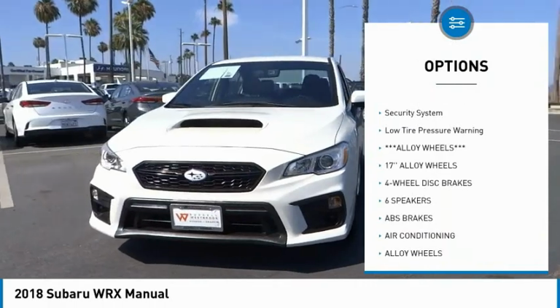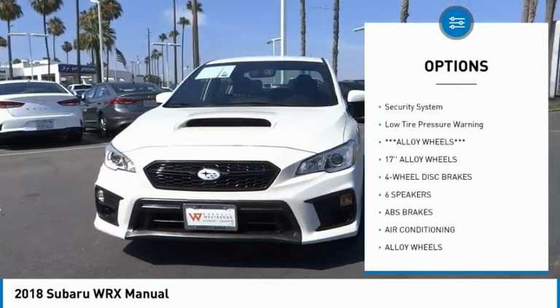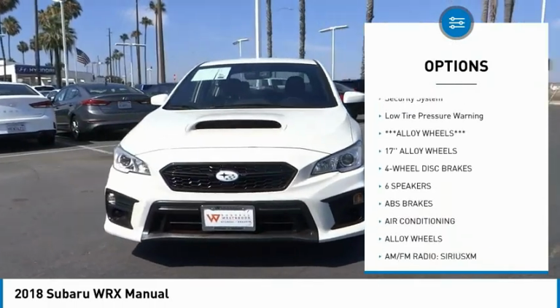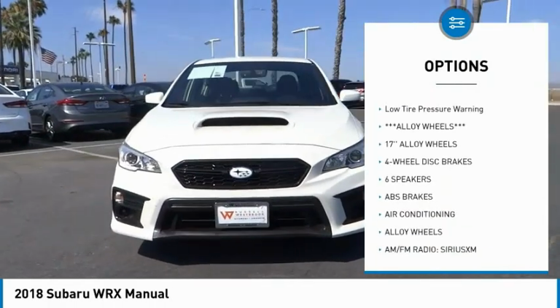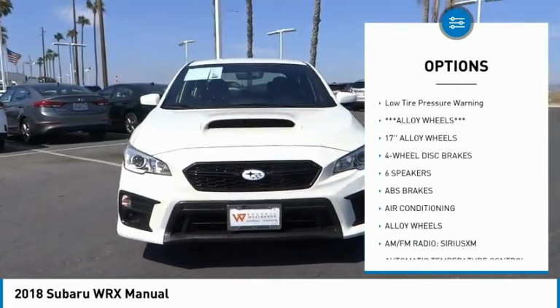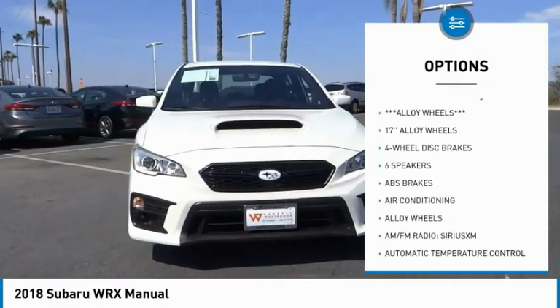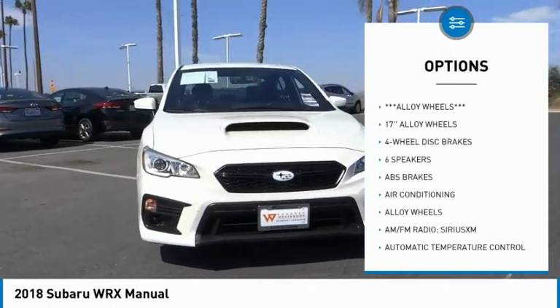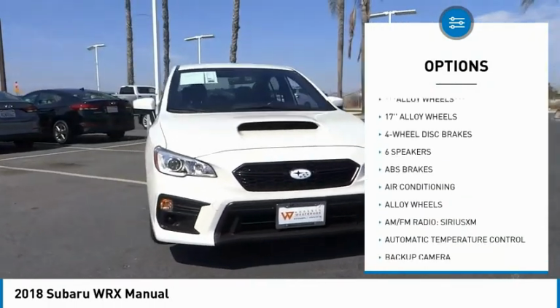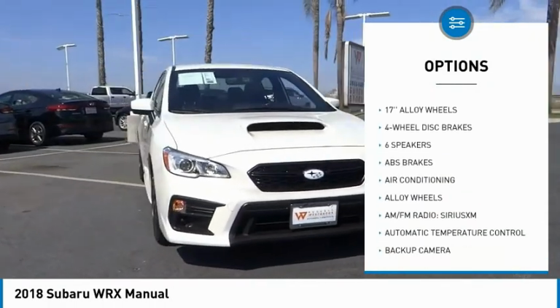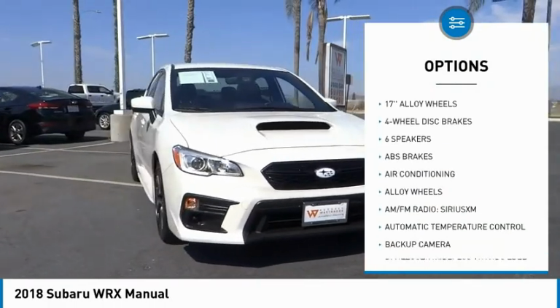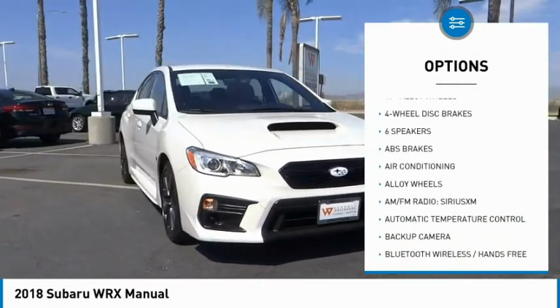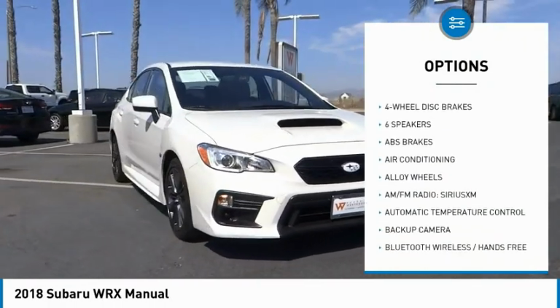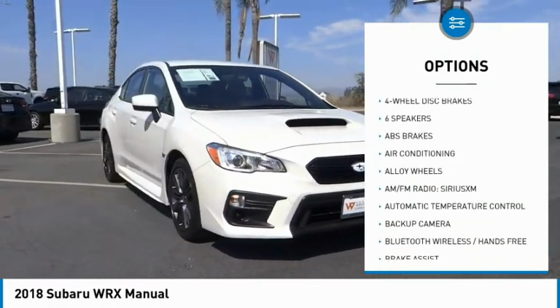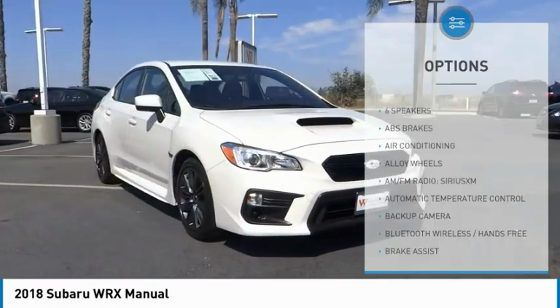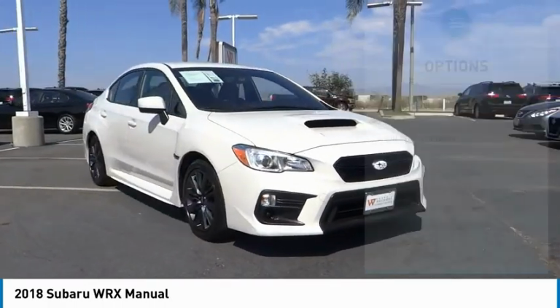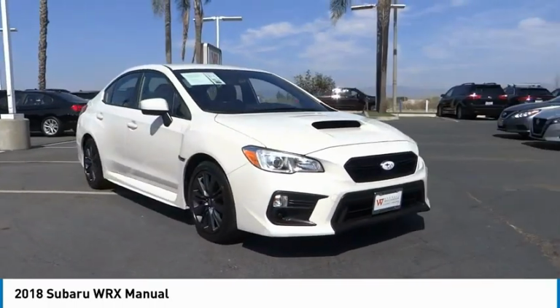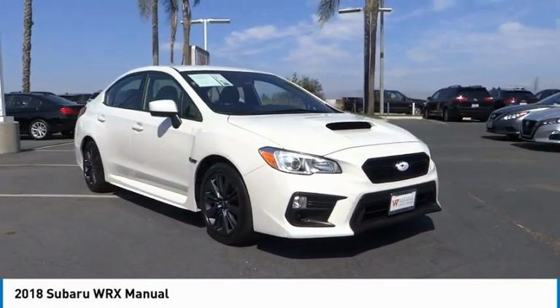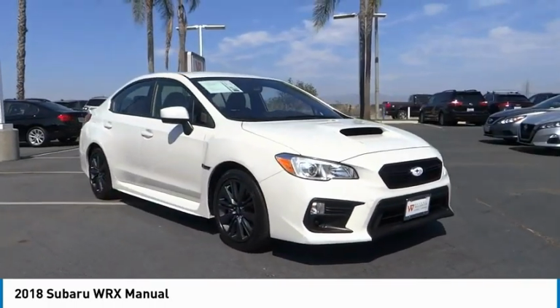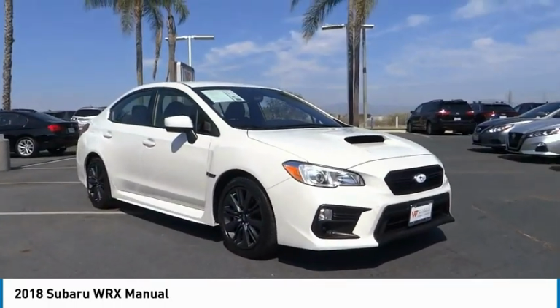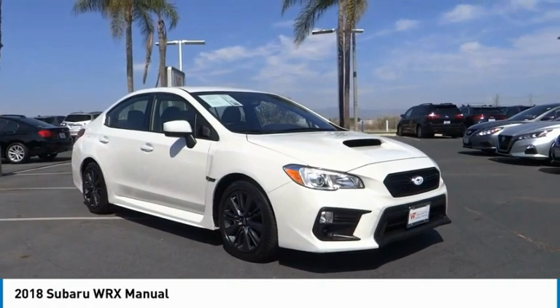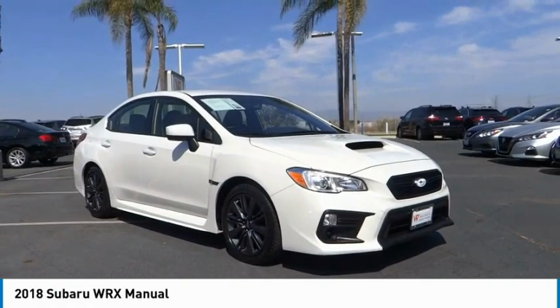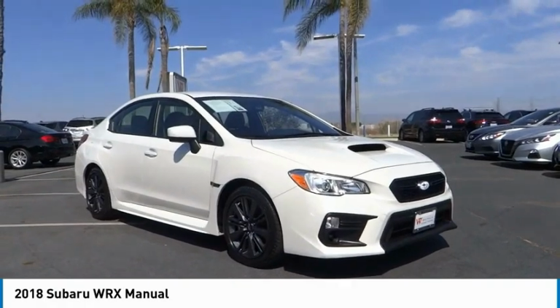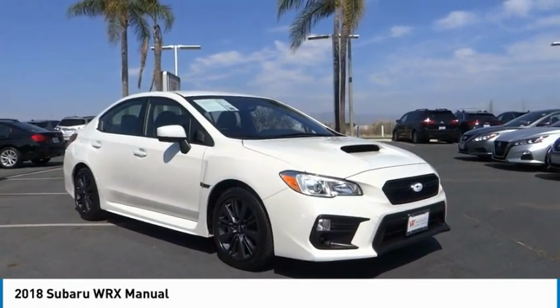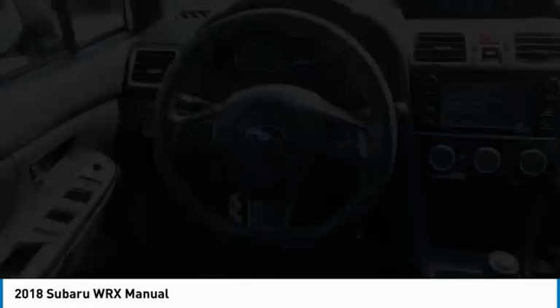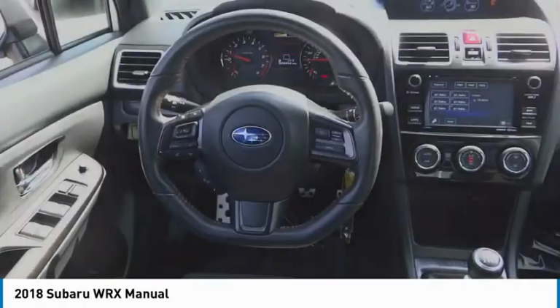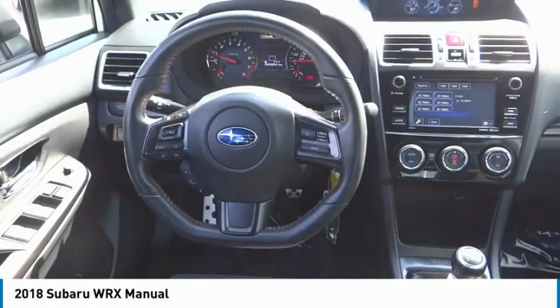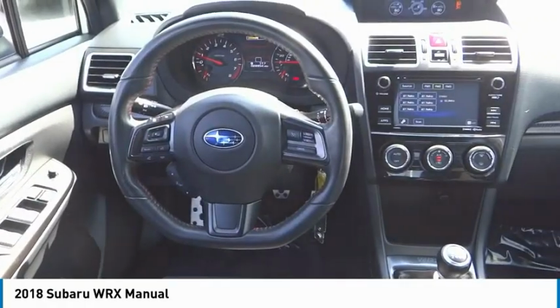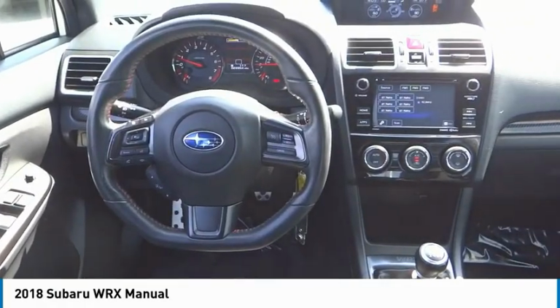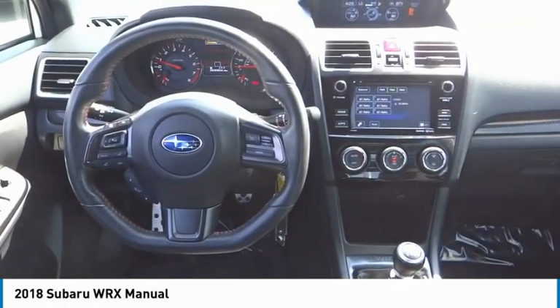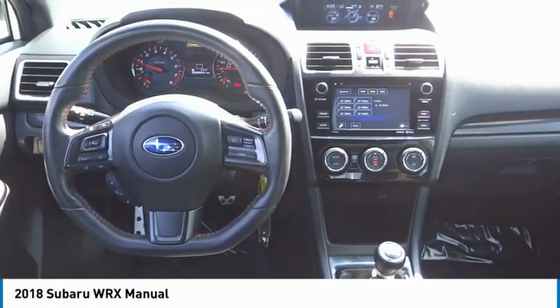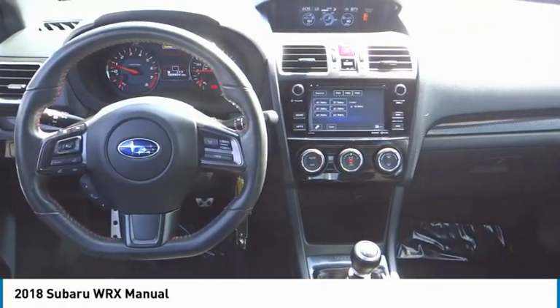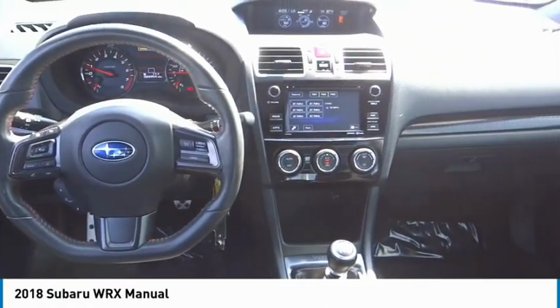Remote keyless entry, speed control, four-wheel disc brakes, rear window defroster, security system, low tire pressure warning.